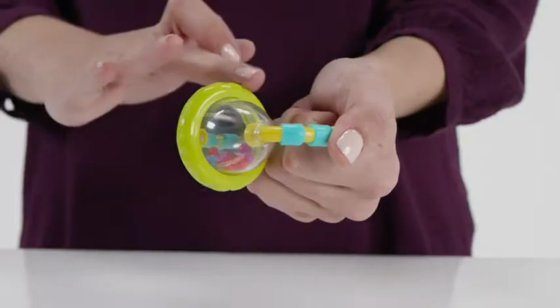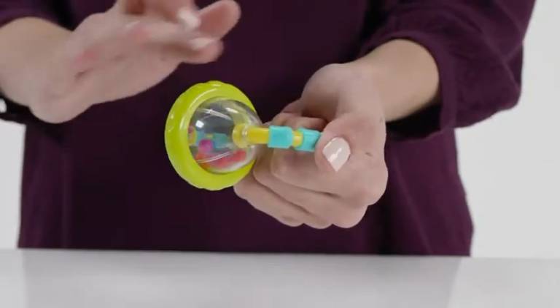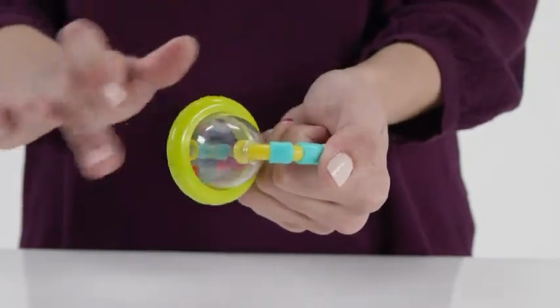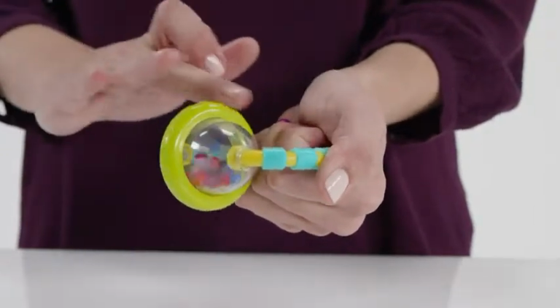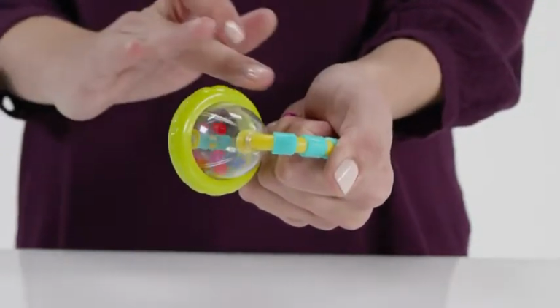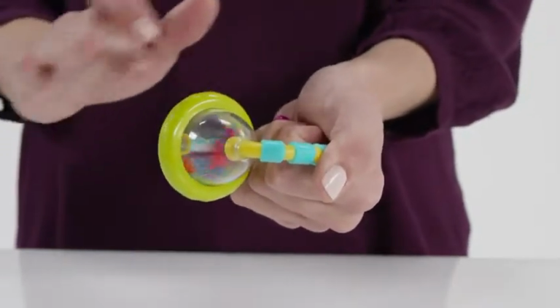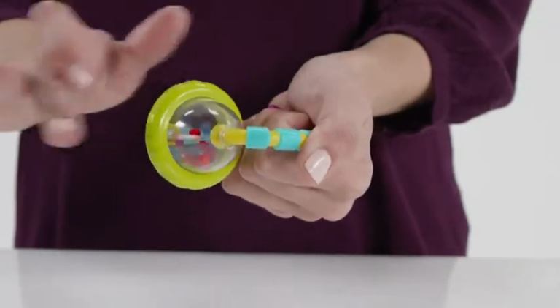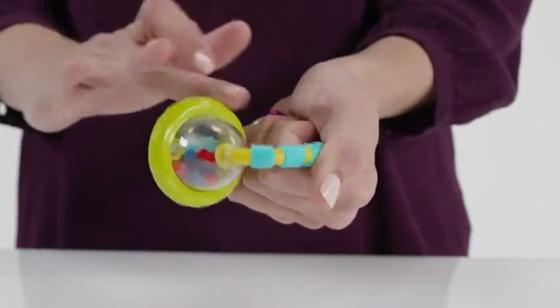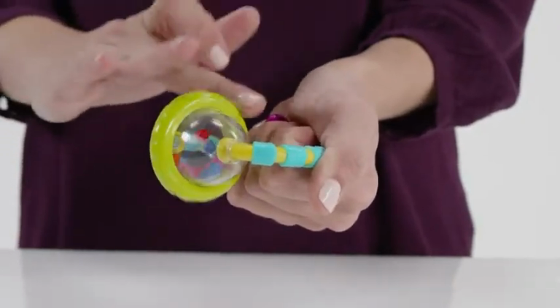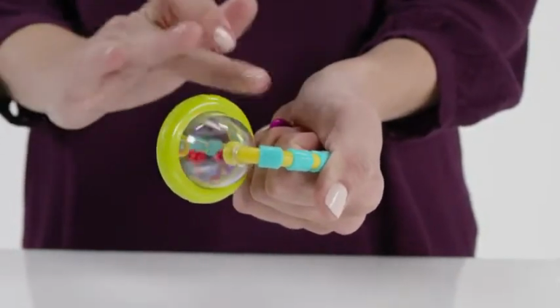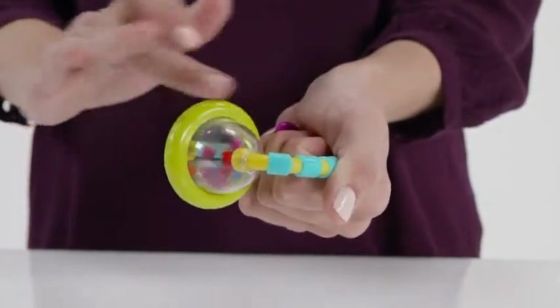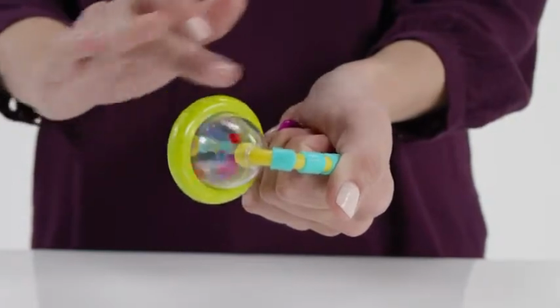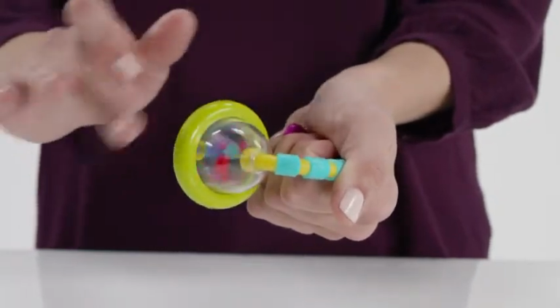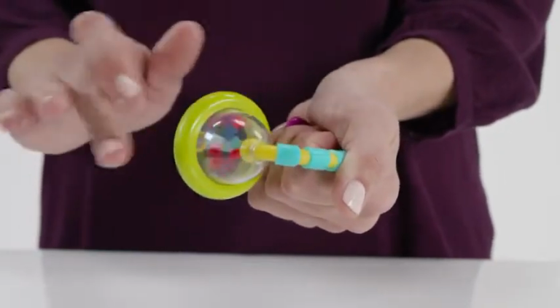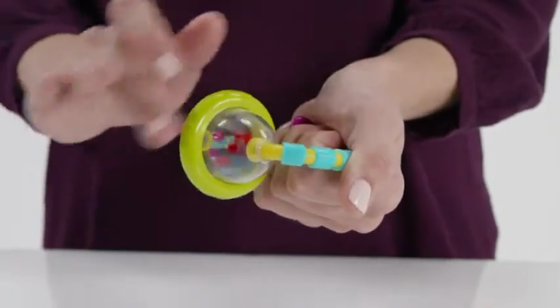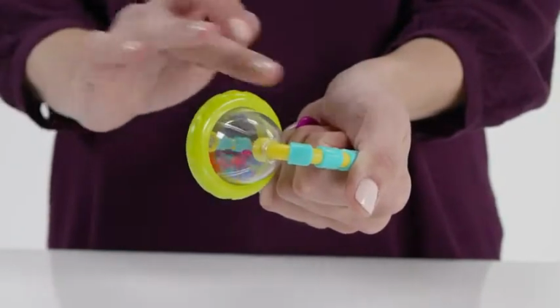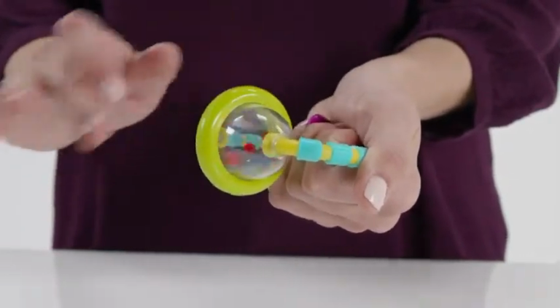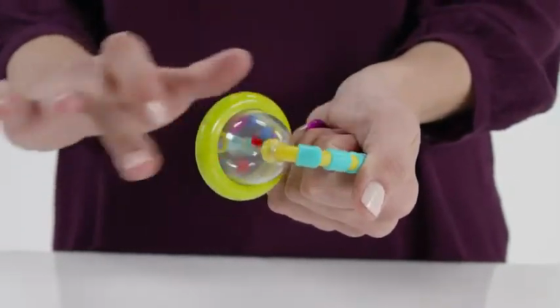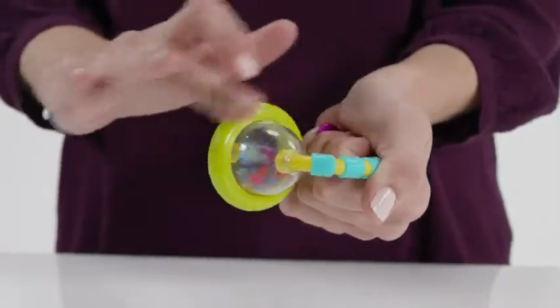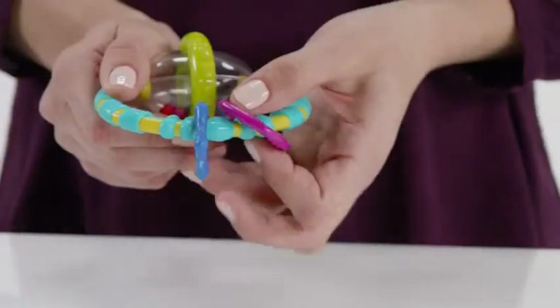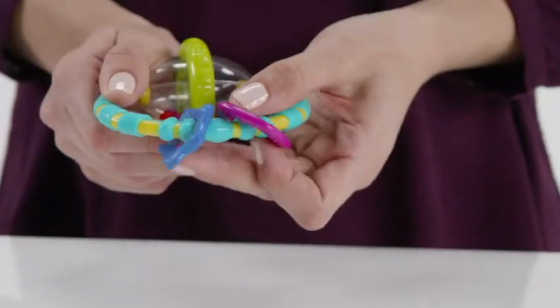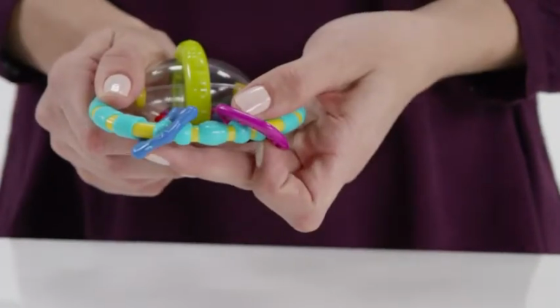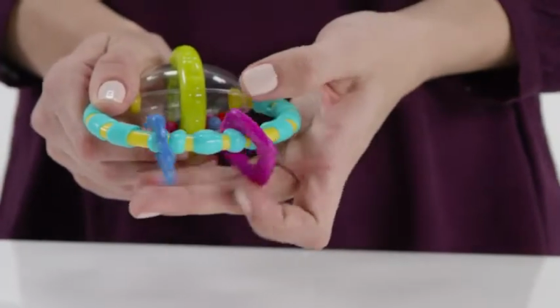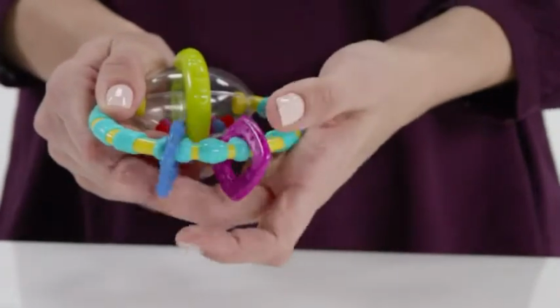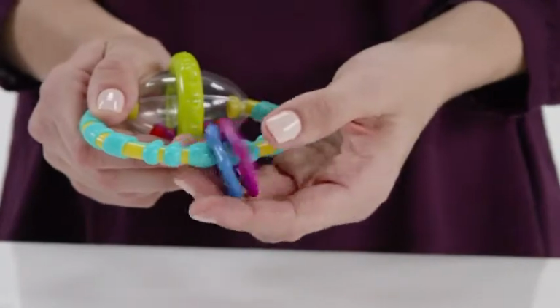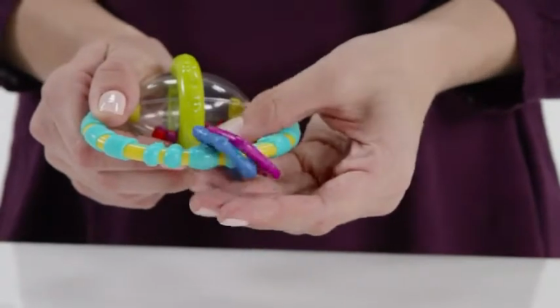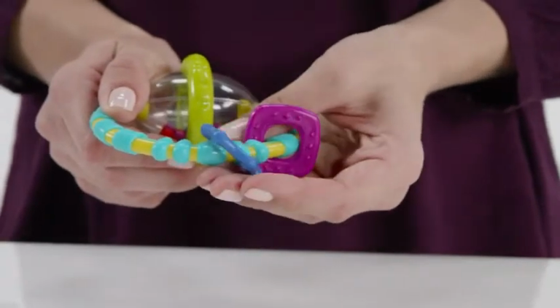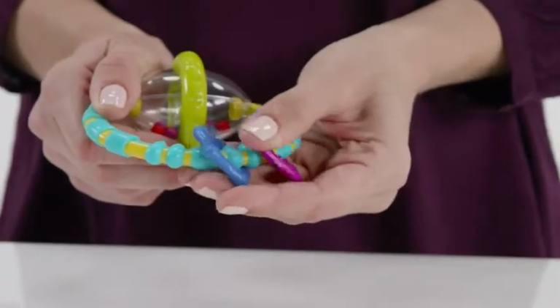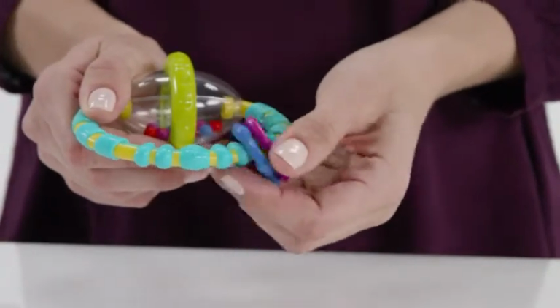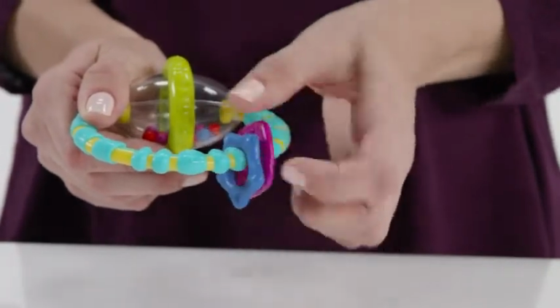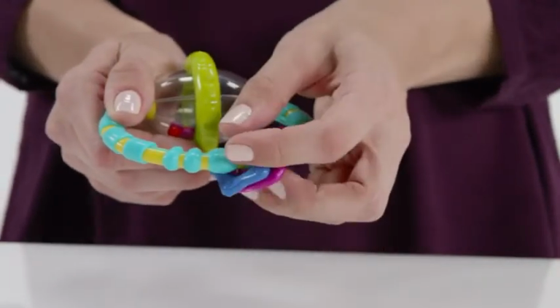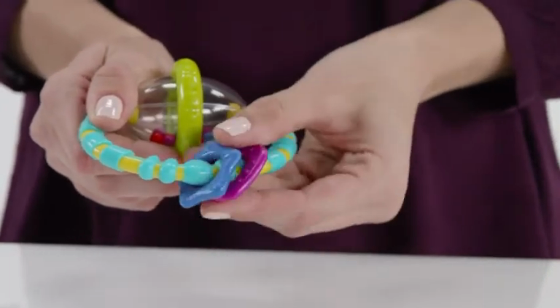This unique rattle features a spinning rattle chamber to help develop hand-eye coordination as baby plays. Three brightly colored textured links slide and rattle, adding to the fun.